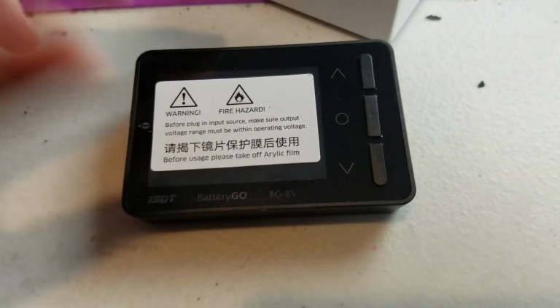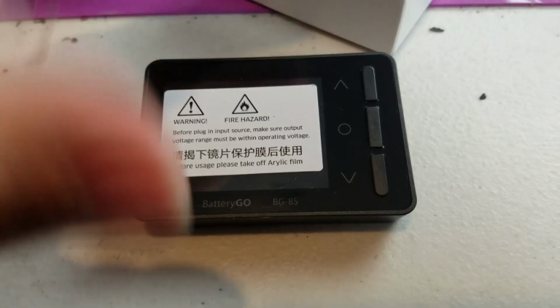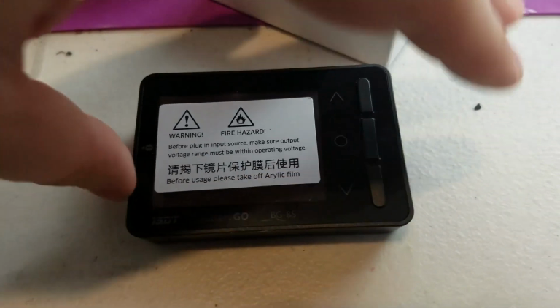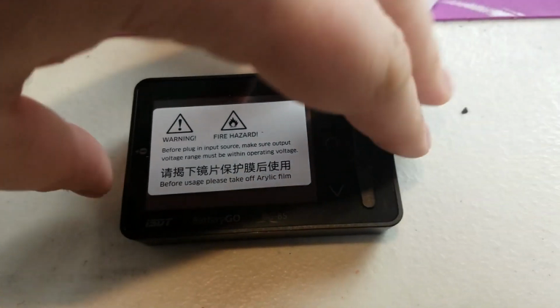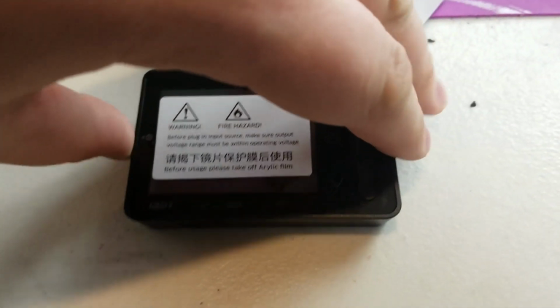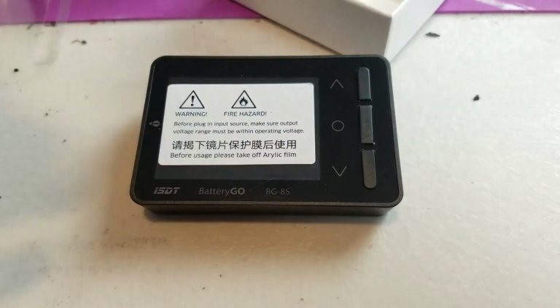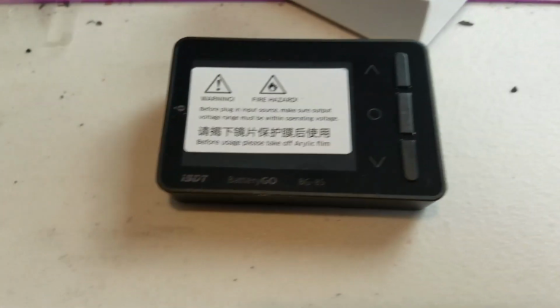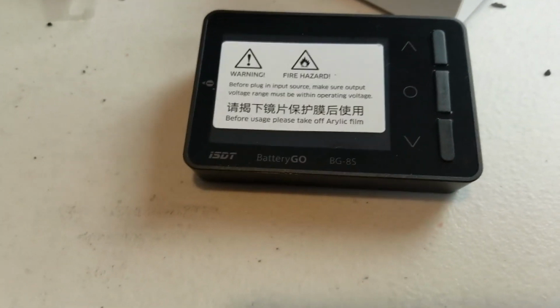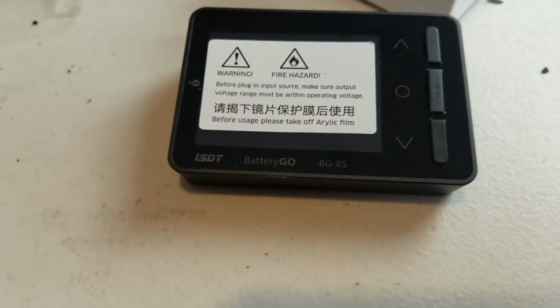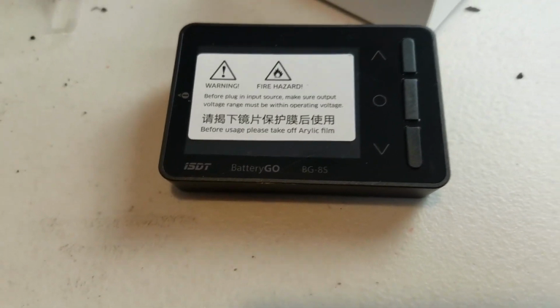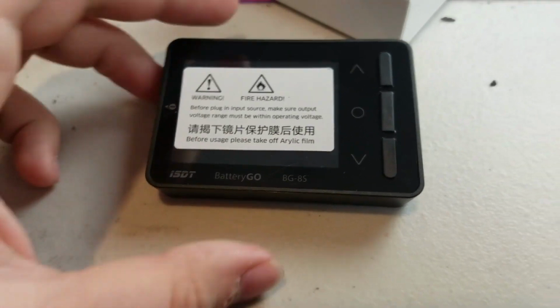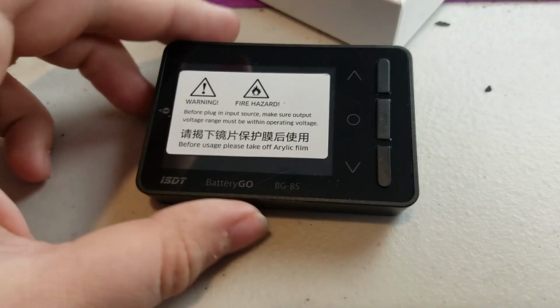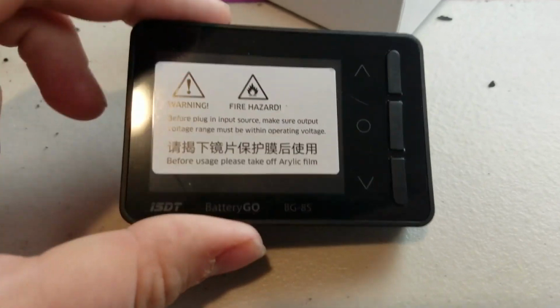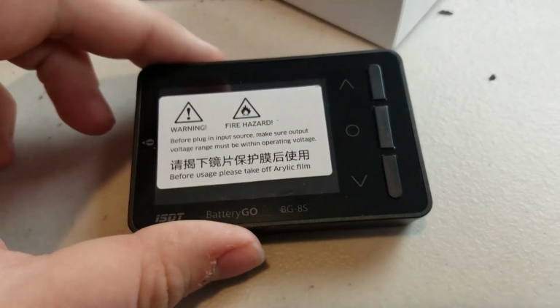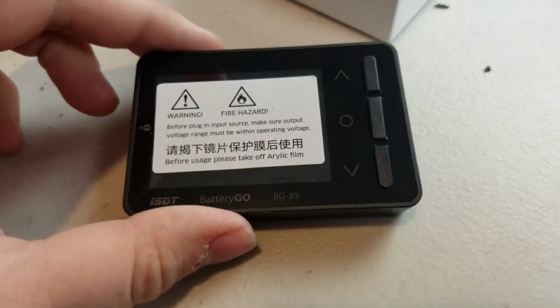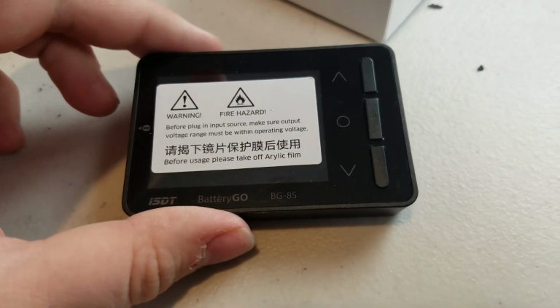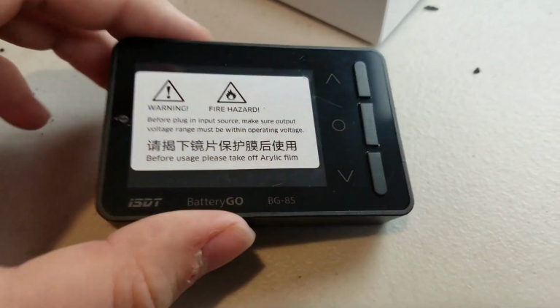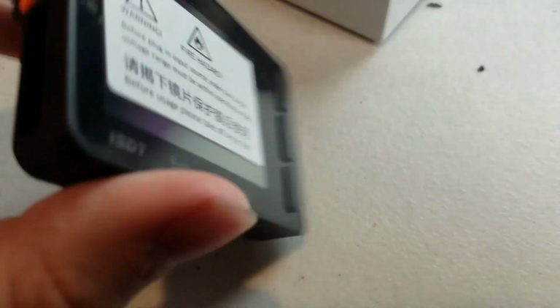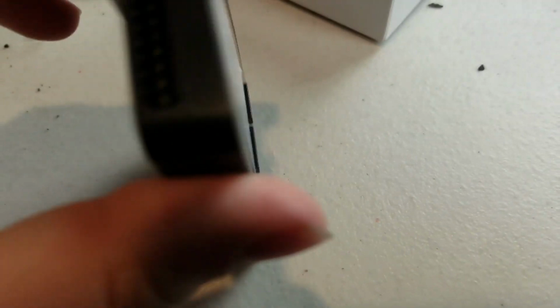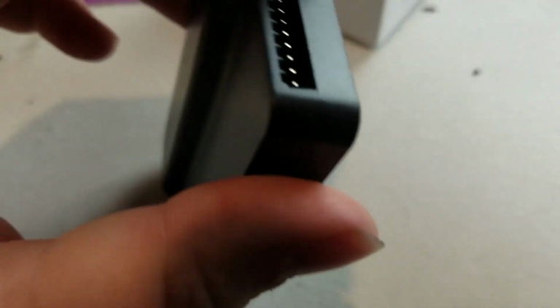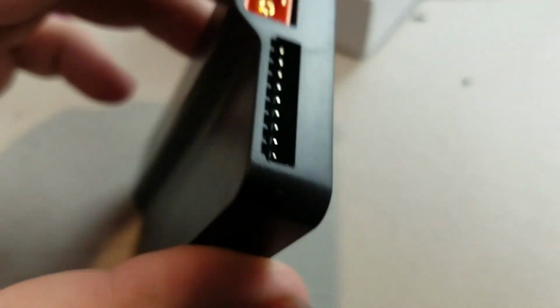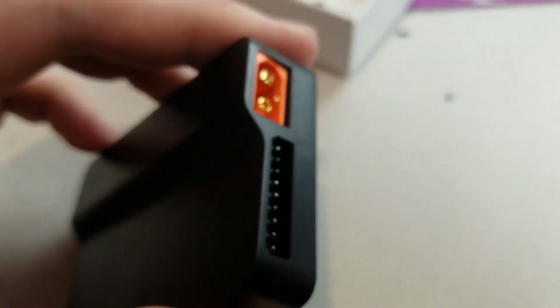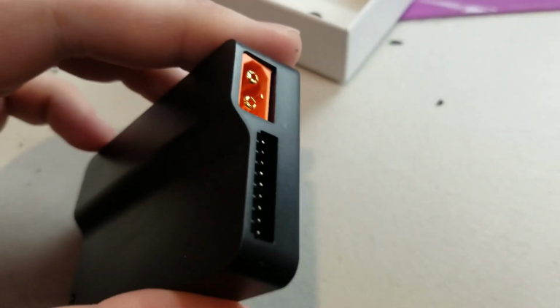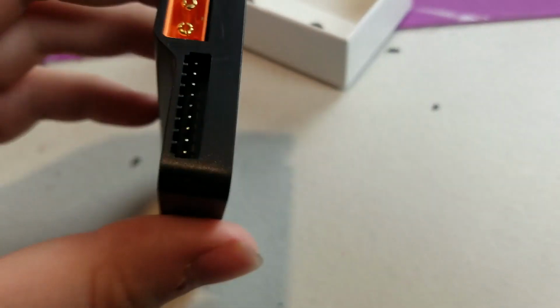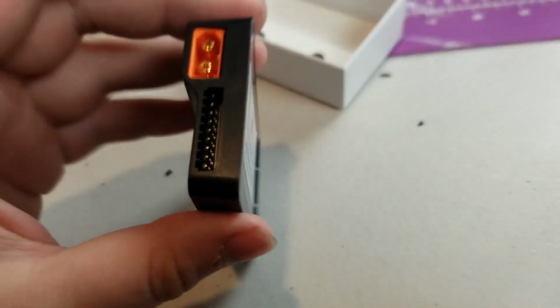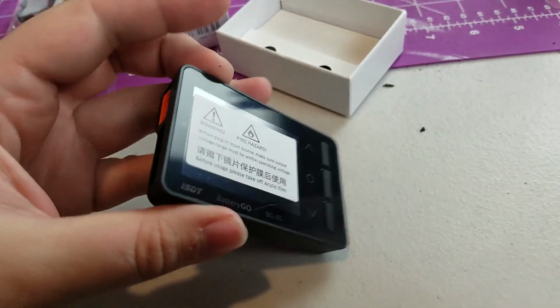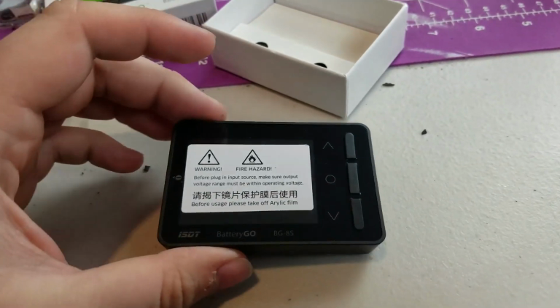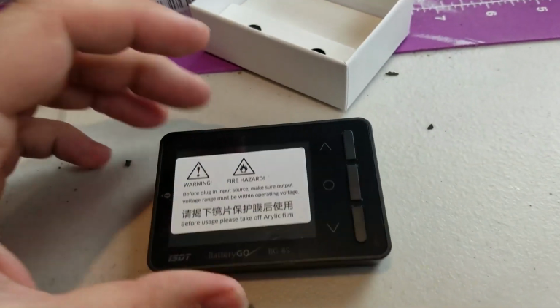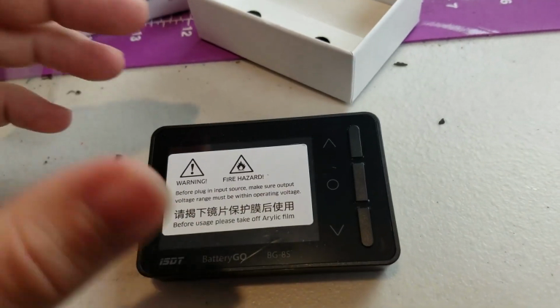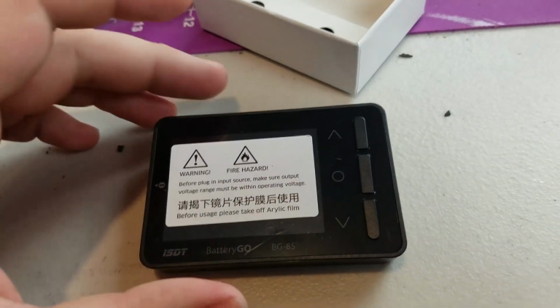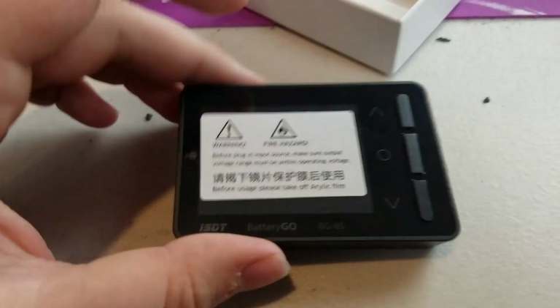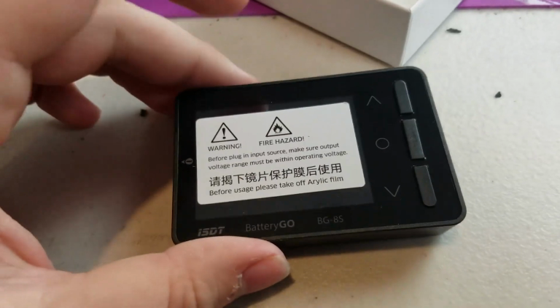It's very compact in size — not really that big. Easy to stick in your pocket and take to the field with you, or put in a backpack.